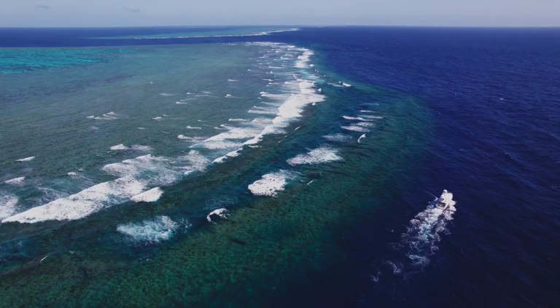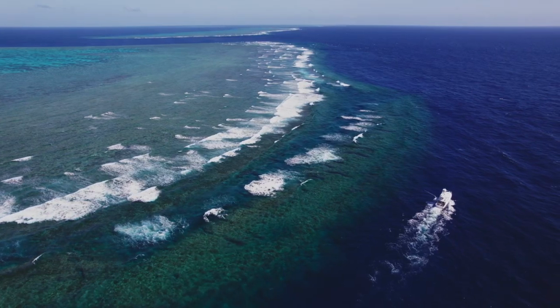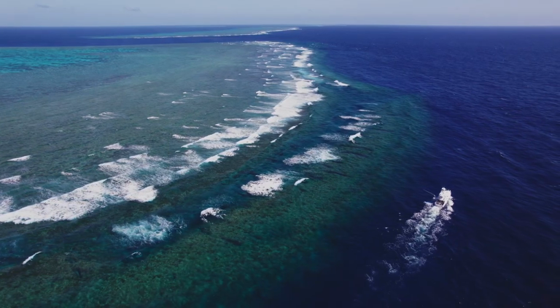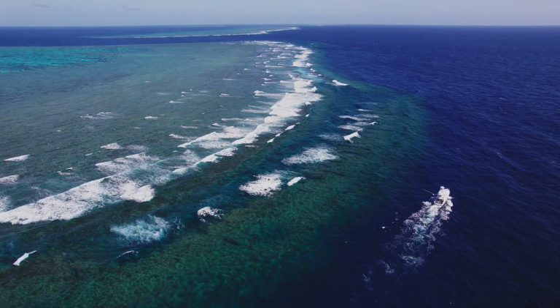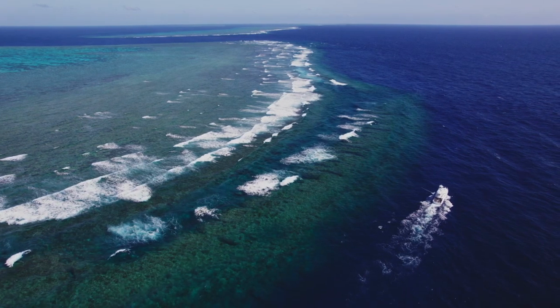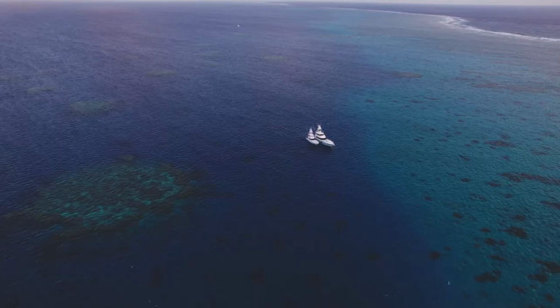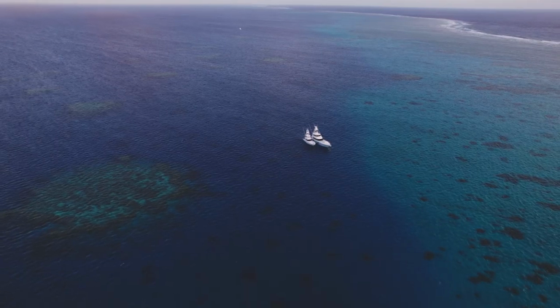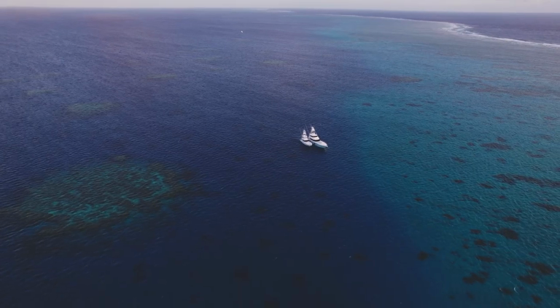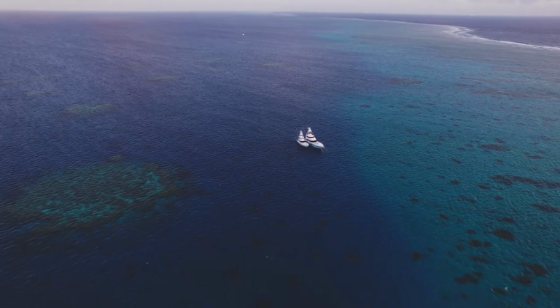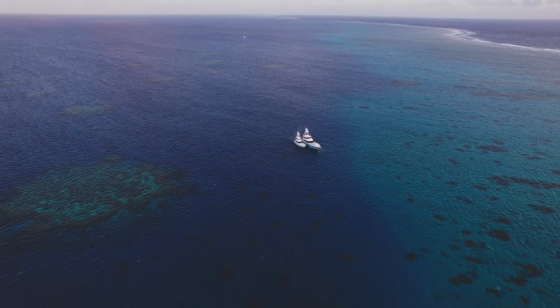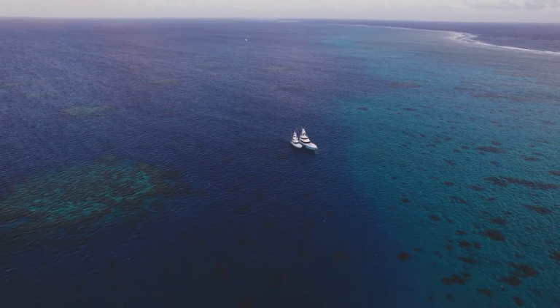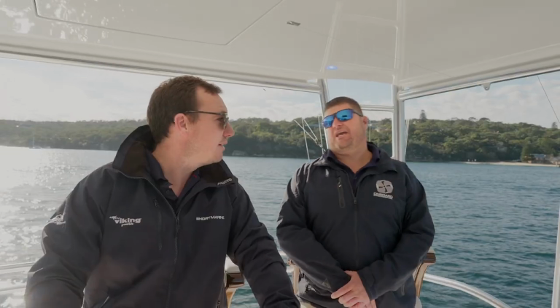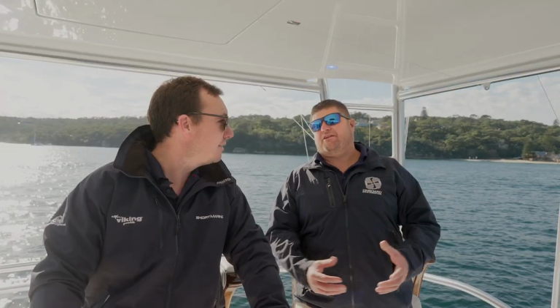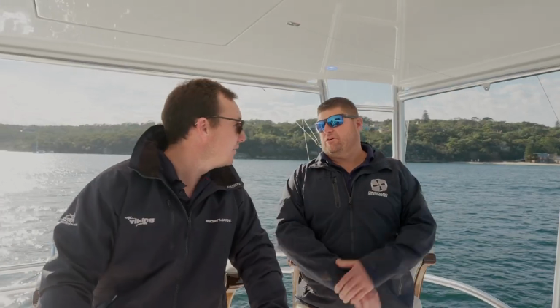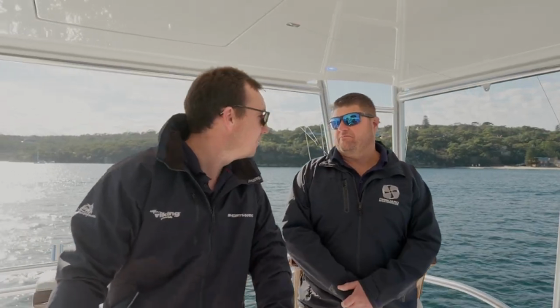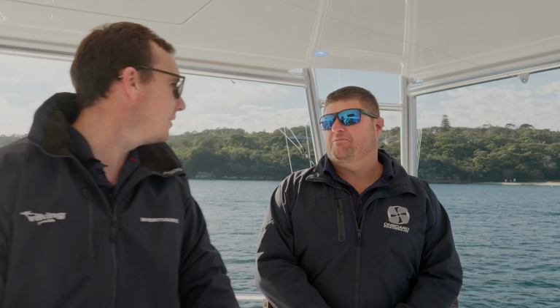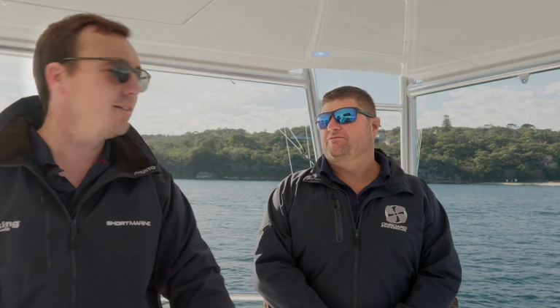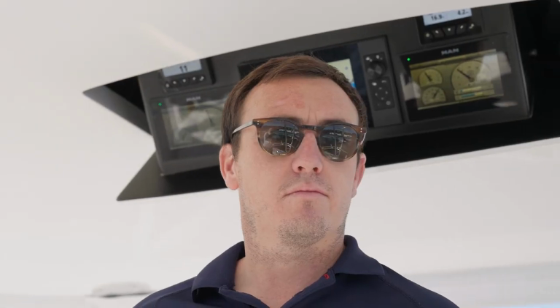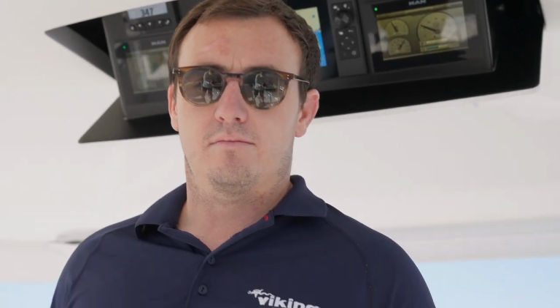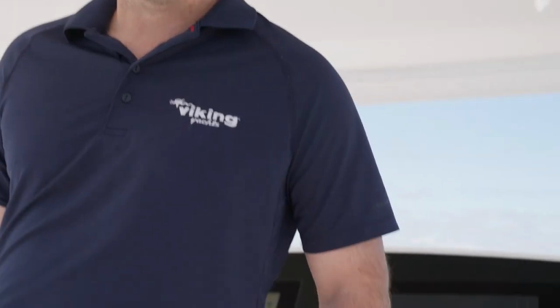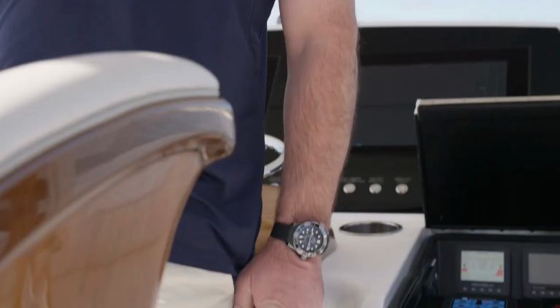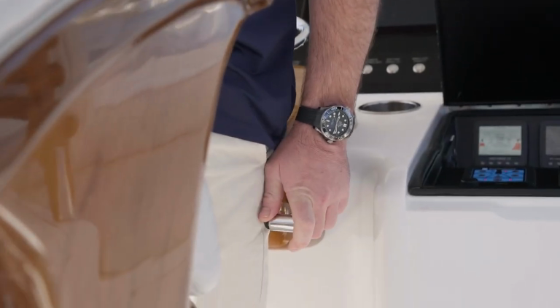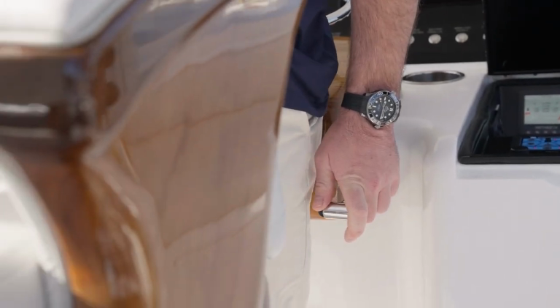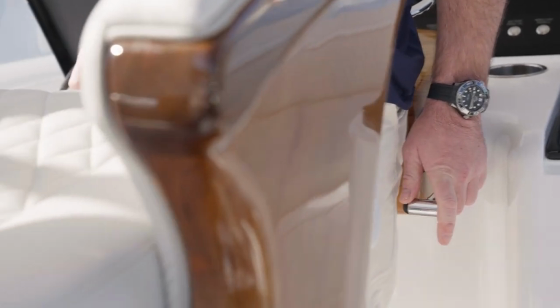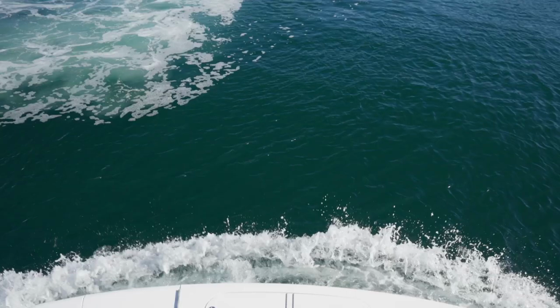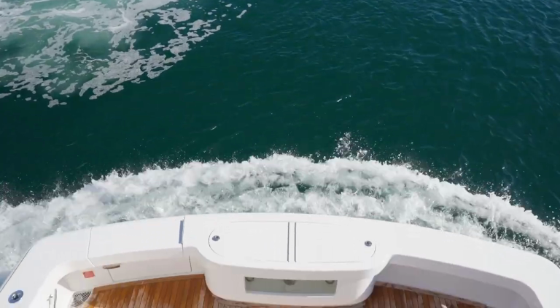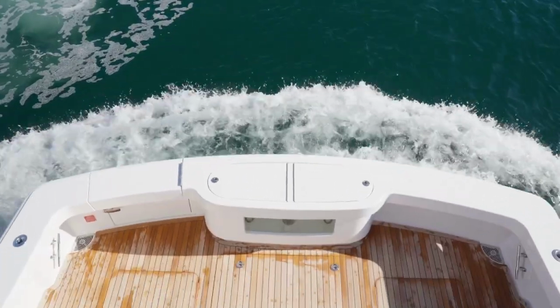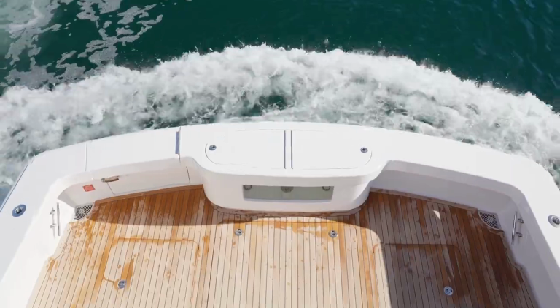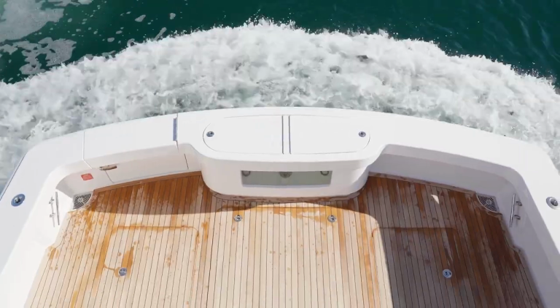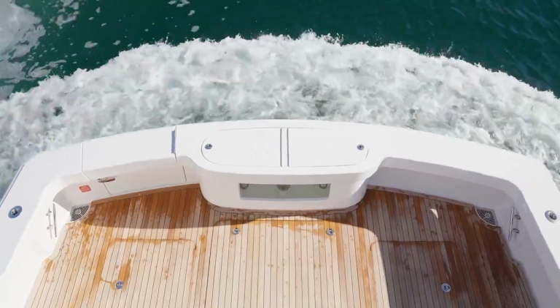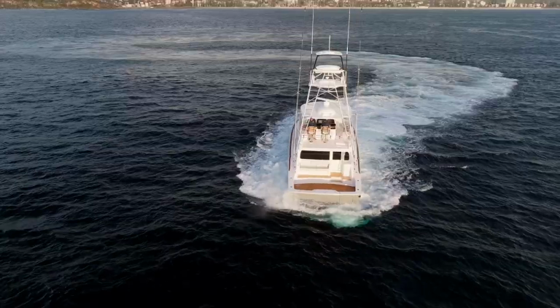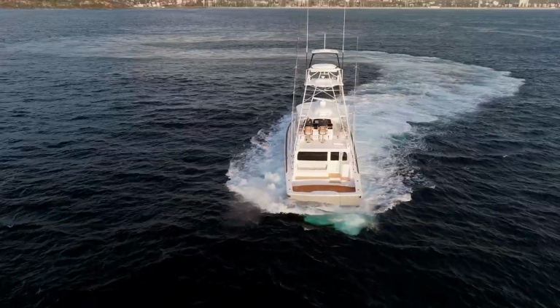We do a lot of long-distance fishing here in Australia — Sydney to Cairns — and Sydney to Cairns without a fuel stop is pretty impressive. It's a really big boat in a smaller 54 package where you can really get that range and the travel out of it.